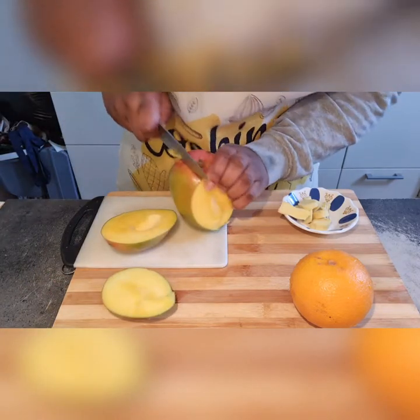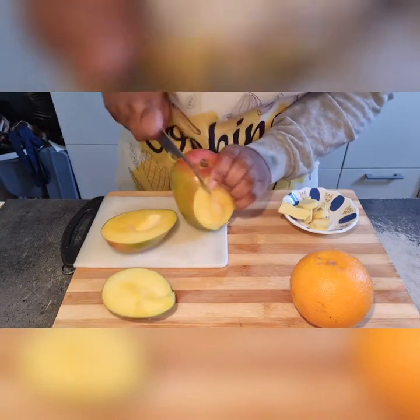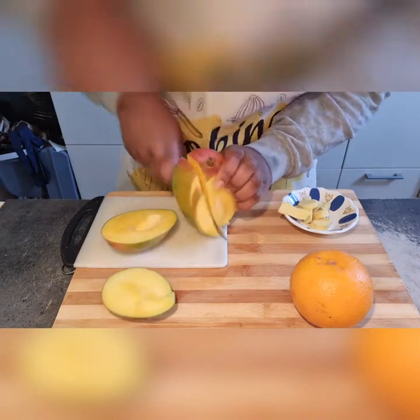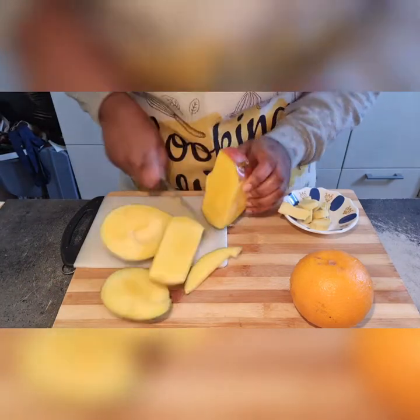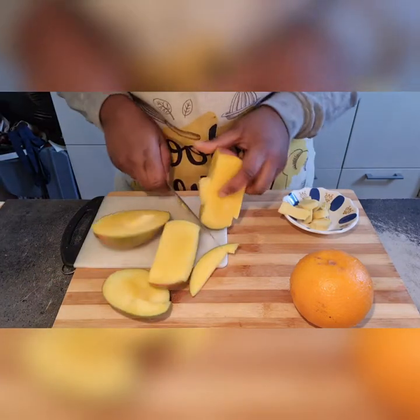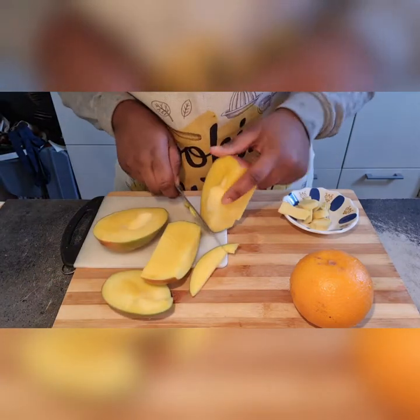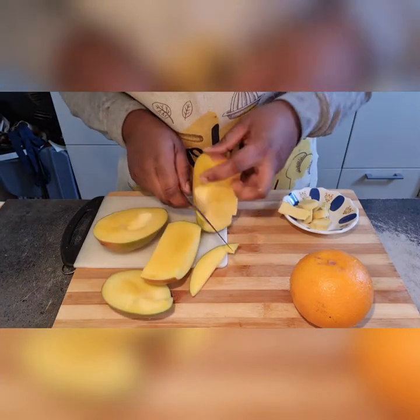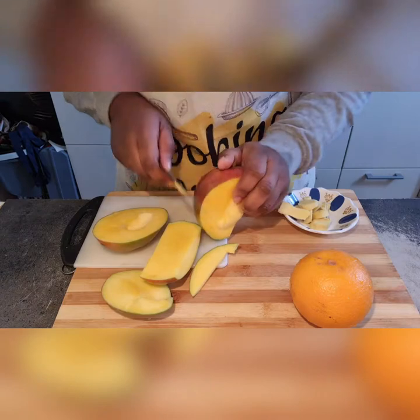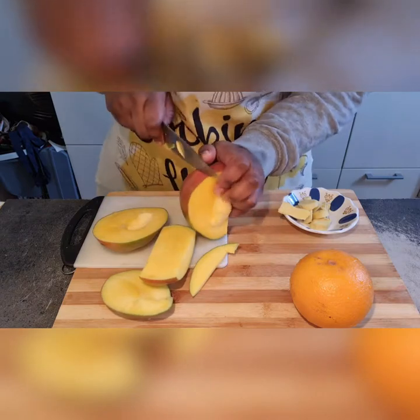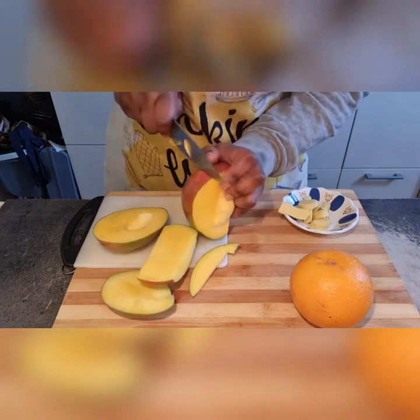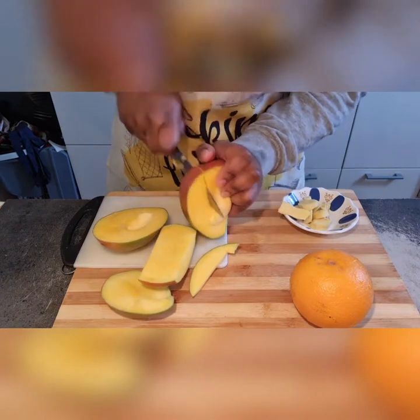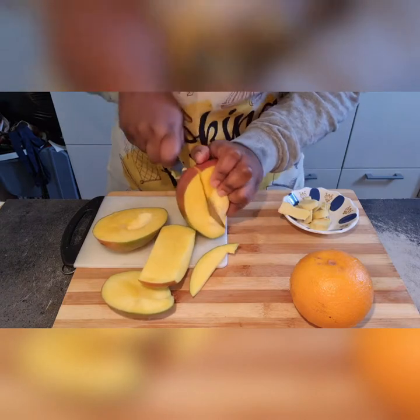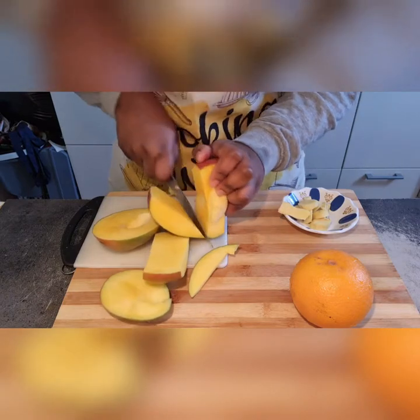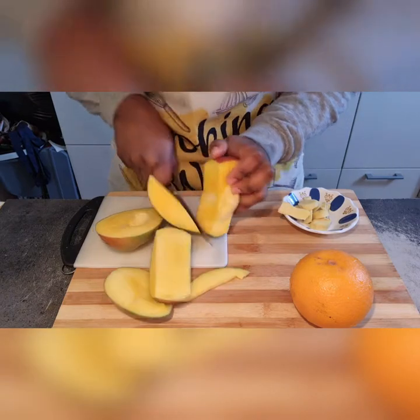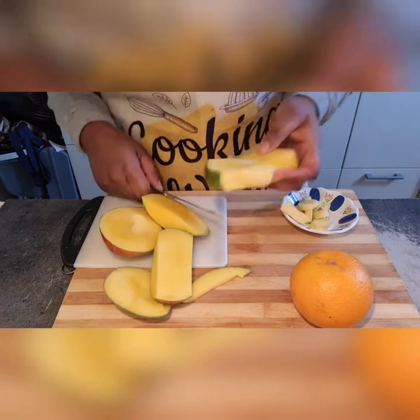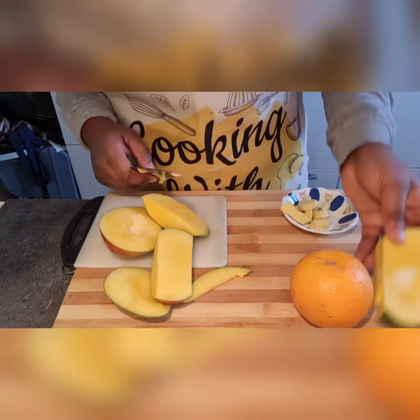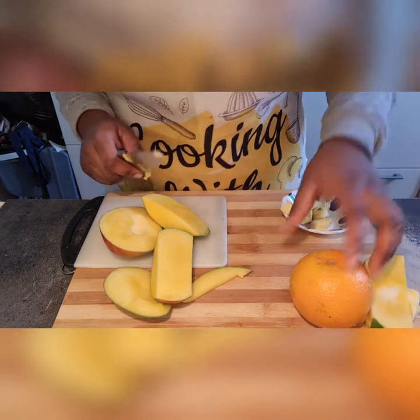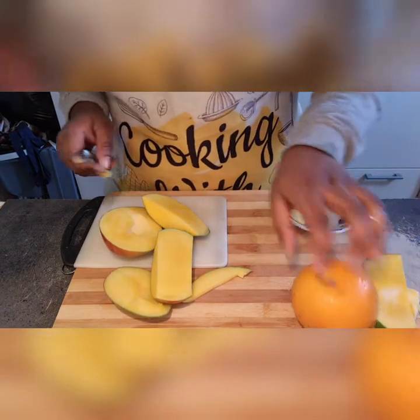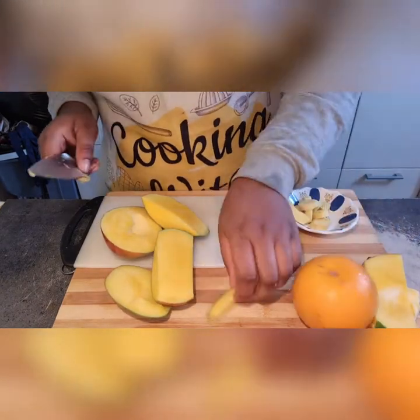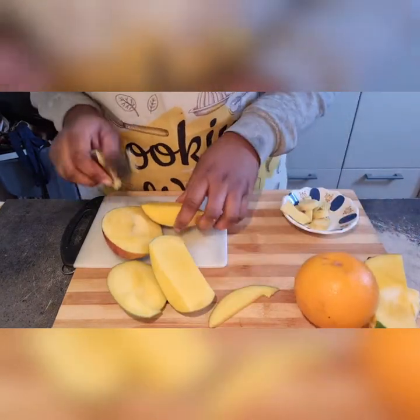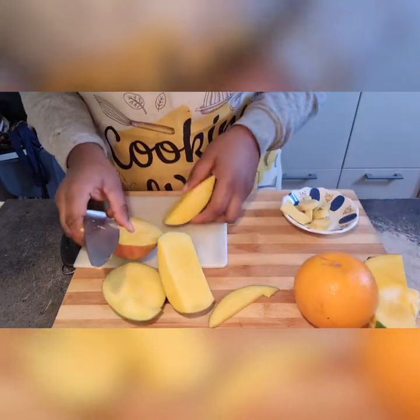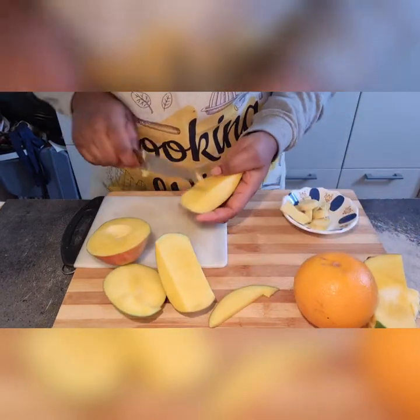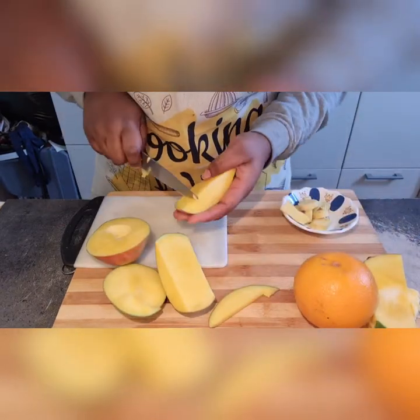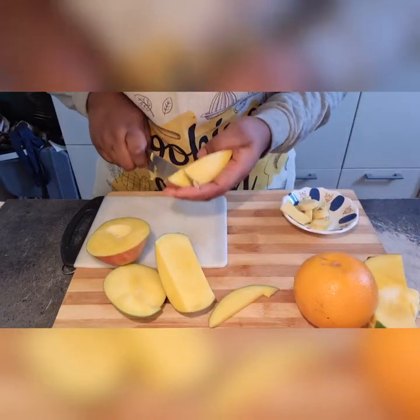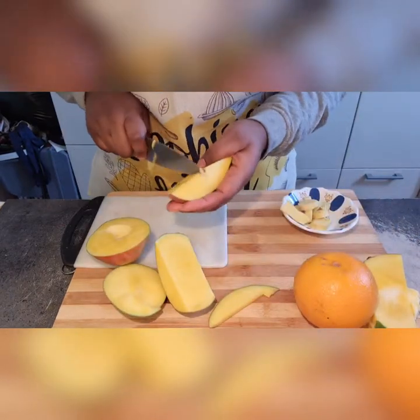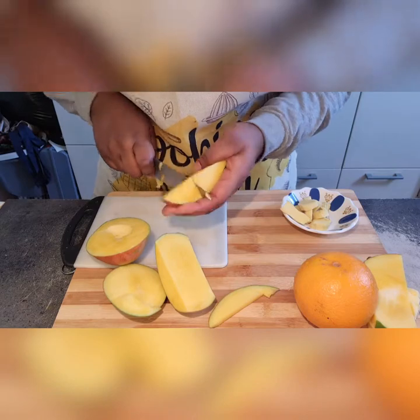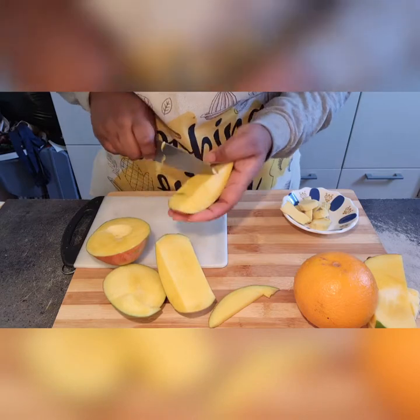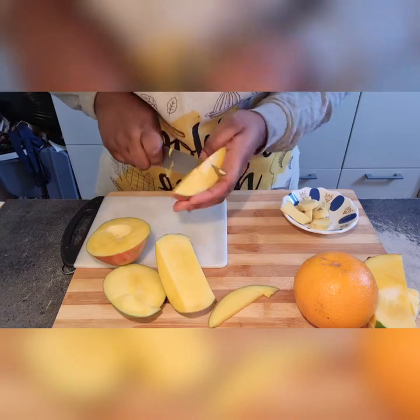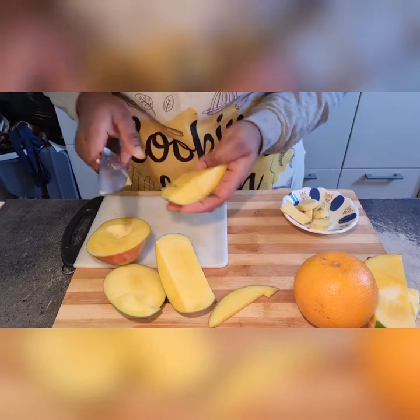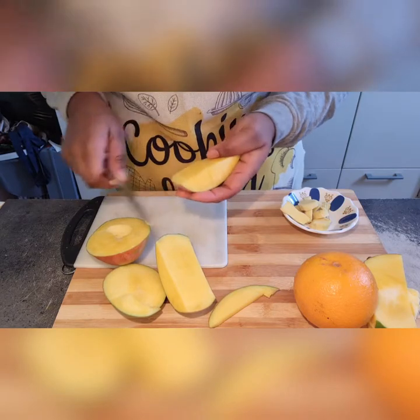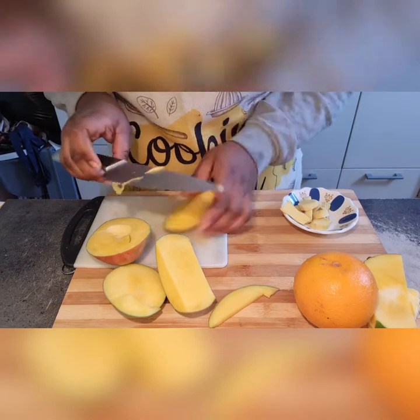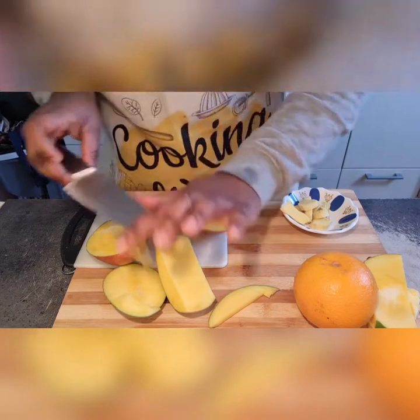Now I'm cutting out the mangoes. If you're a professional at this, do what you do best!